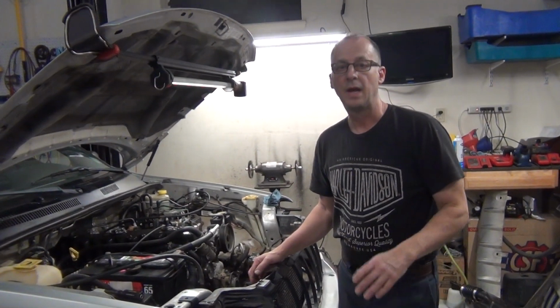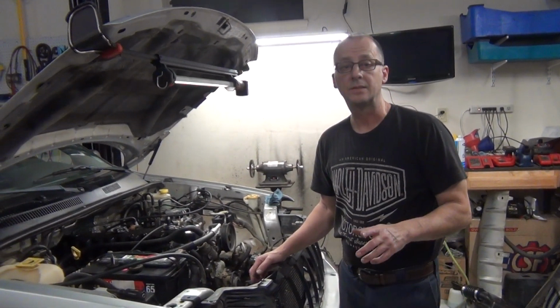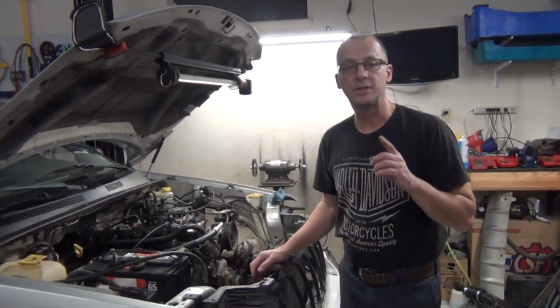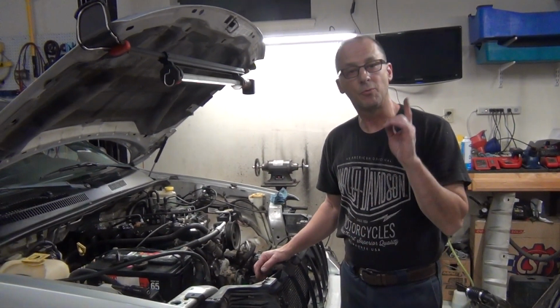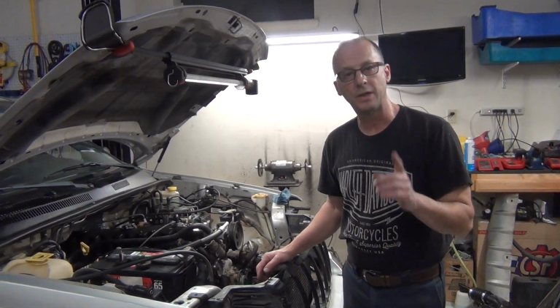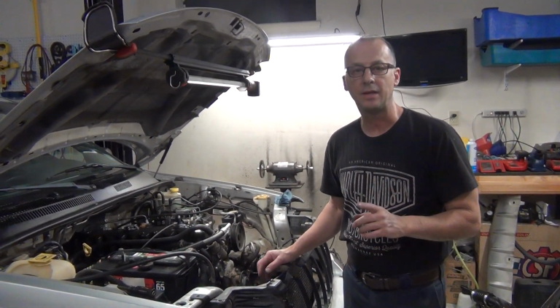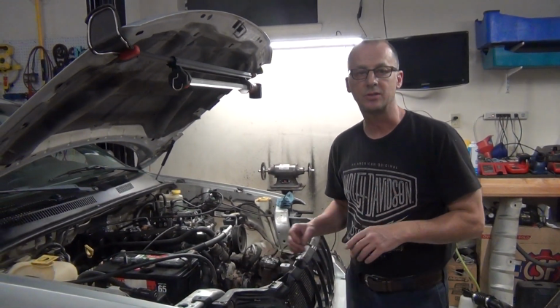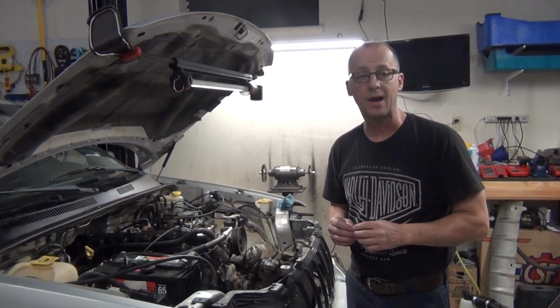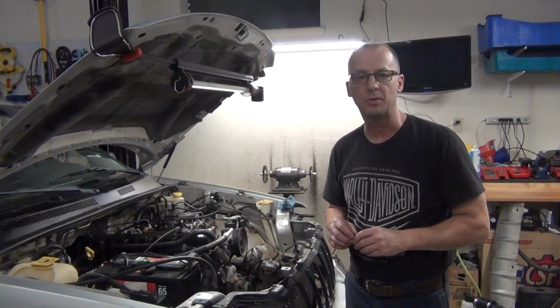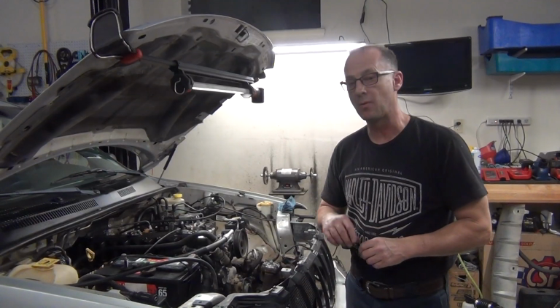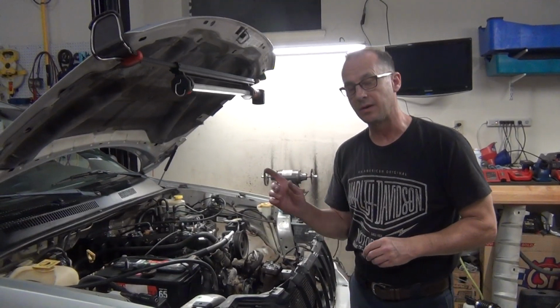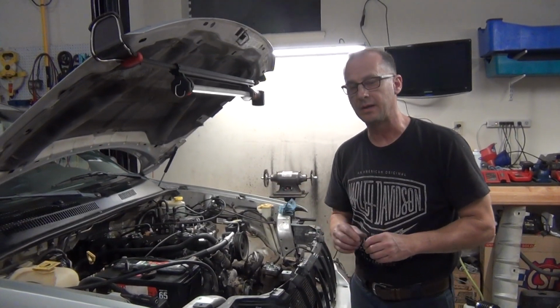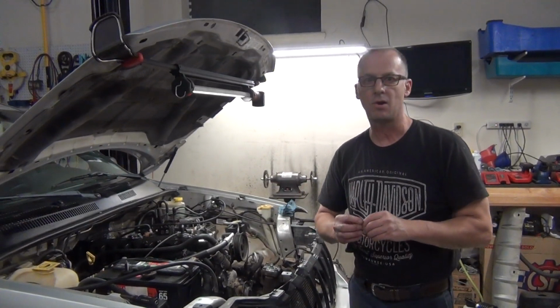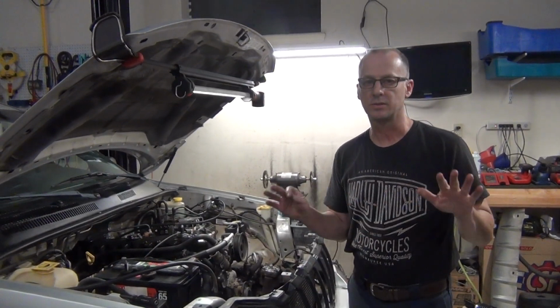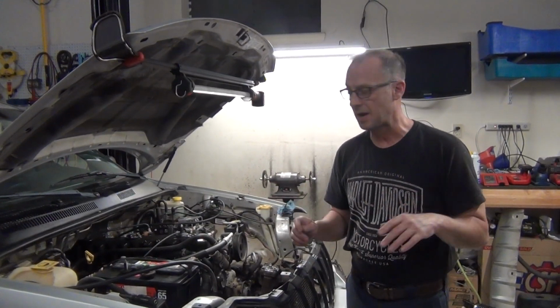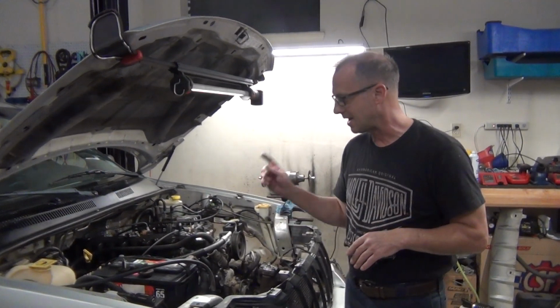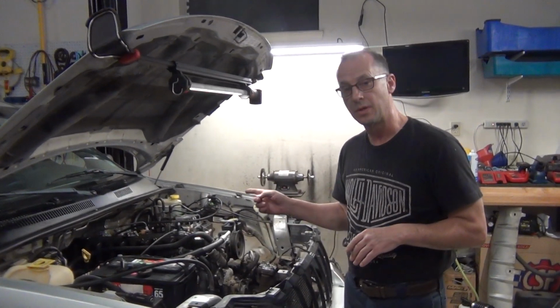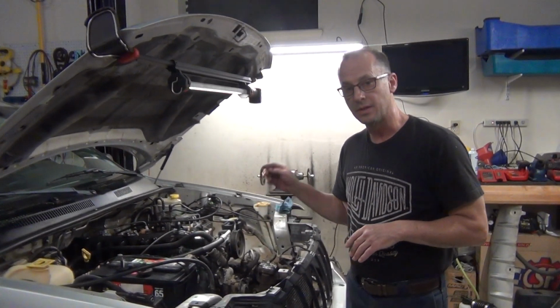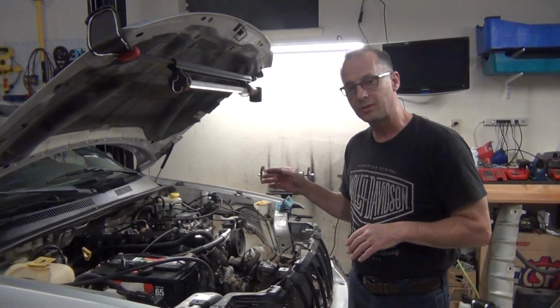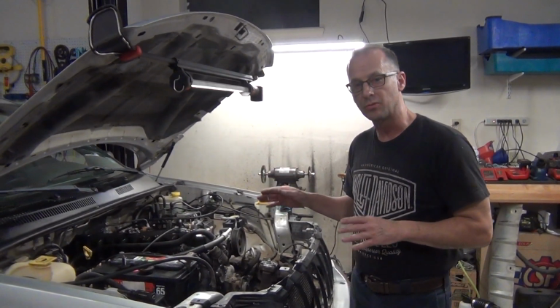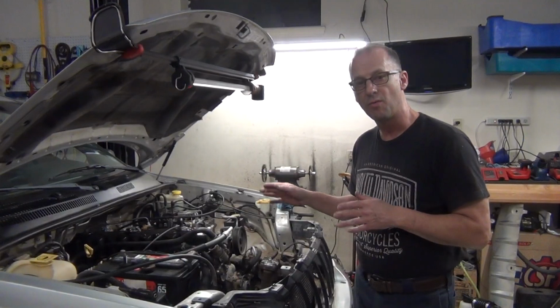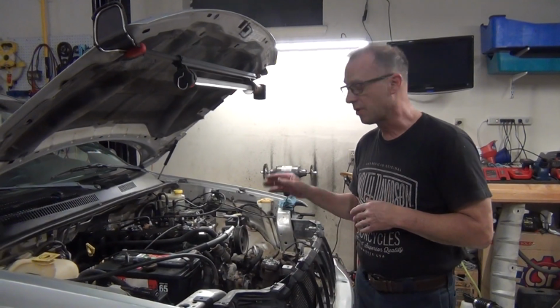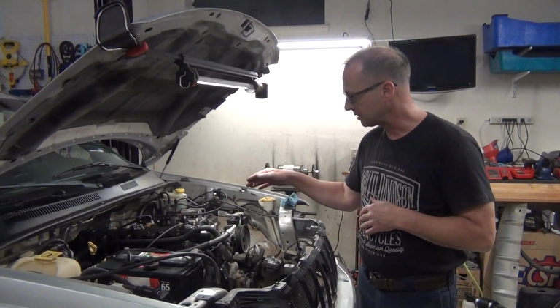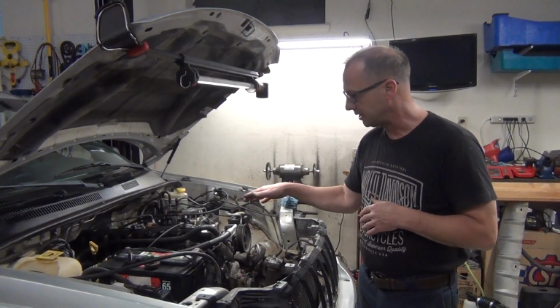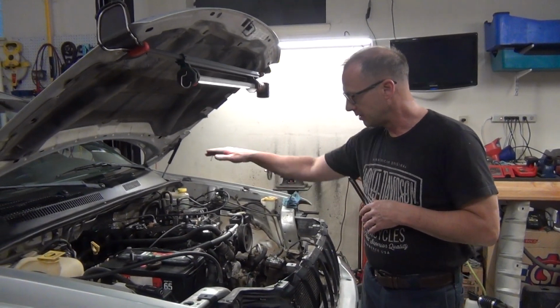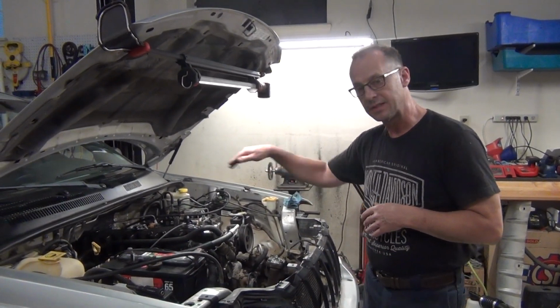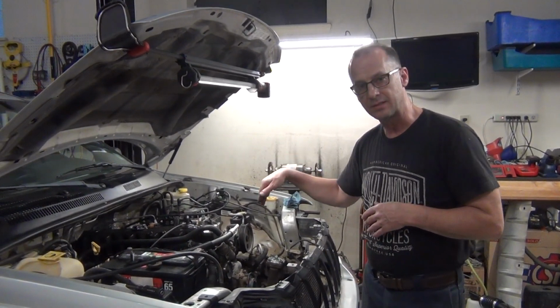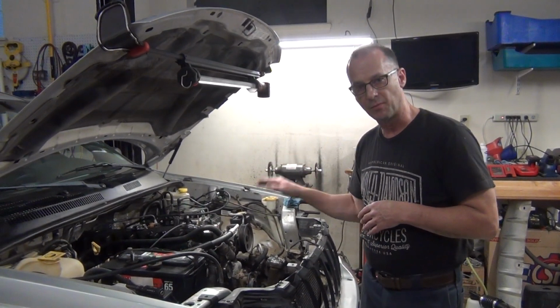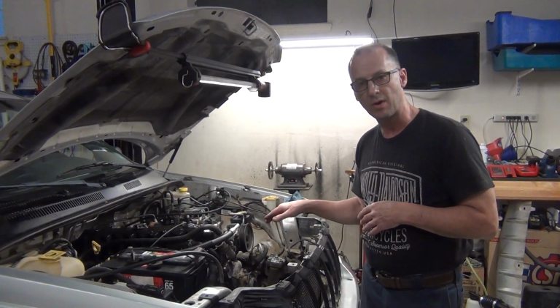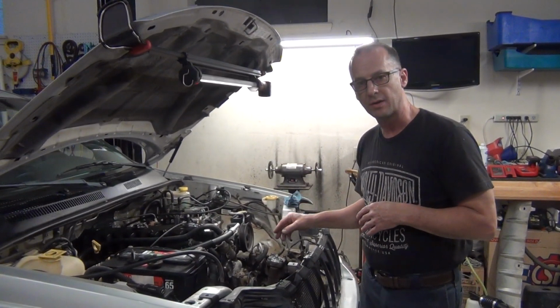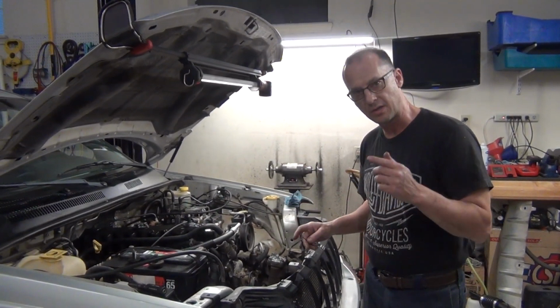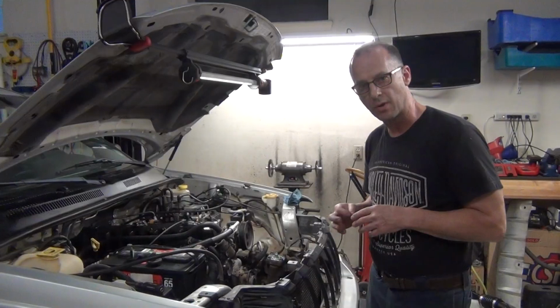Hey guys, I want to show you something real quick today that can stump a lot of people. I went on the internet and there's all kinds of stories about how to time the '93 through '04 Chrysler Jeep straight 6 — this is the 4.0 liter. Let me show you how it works.